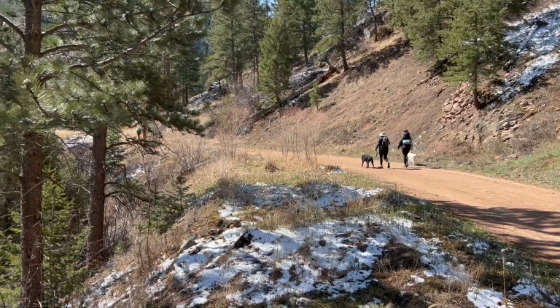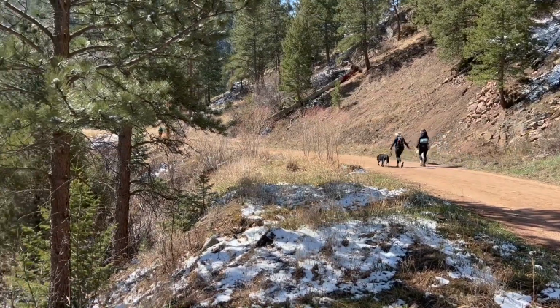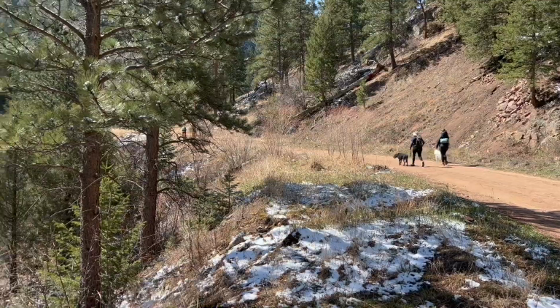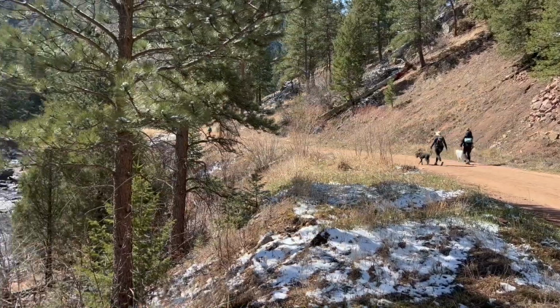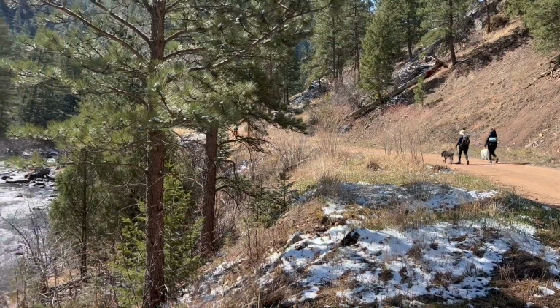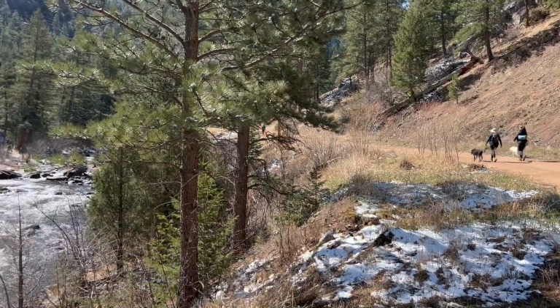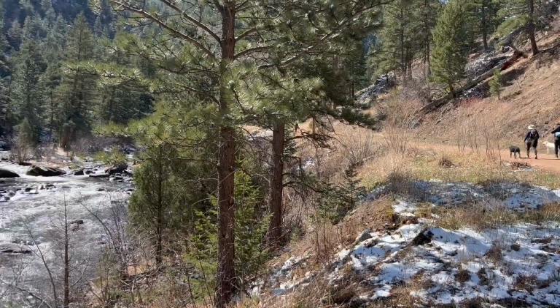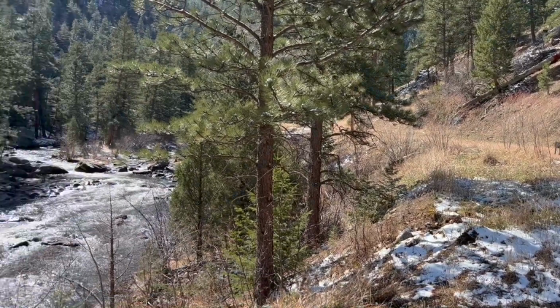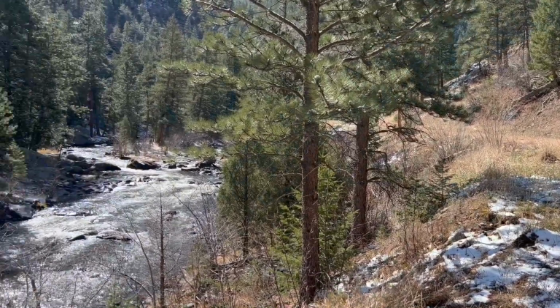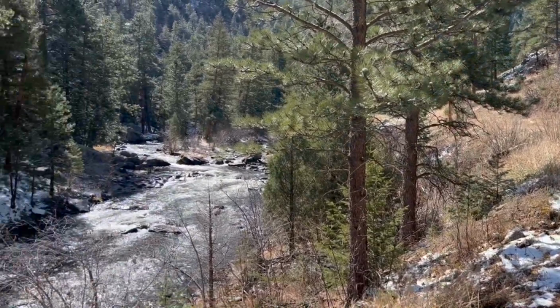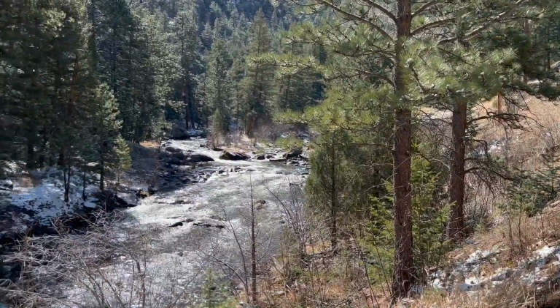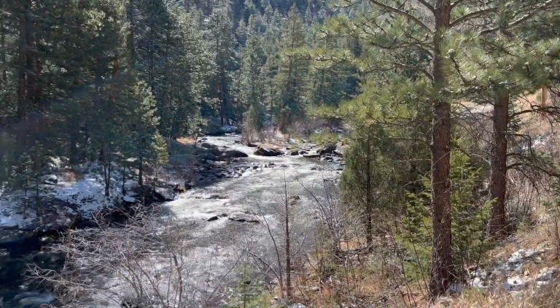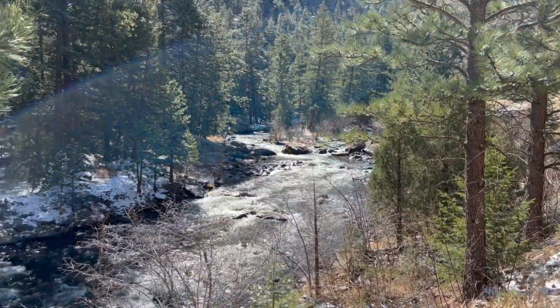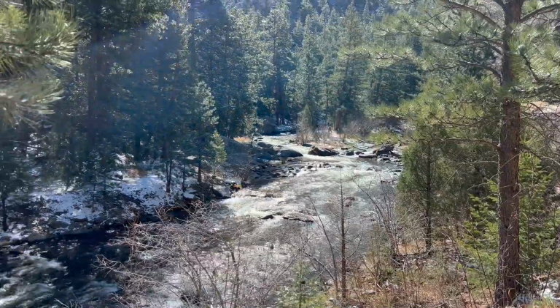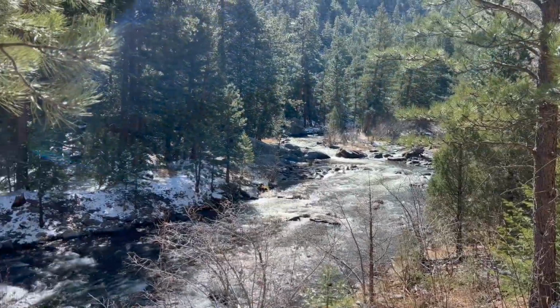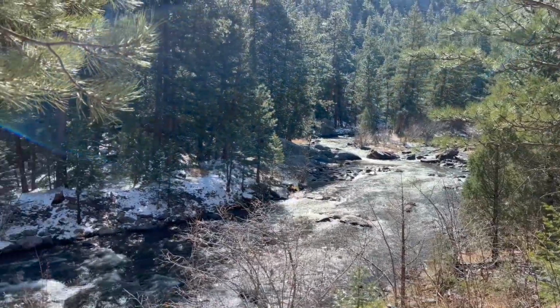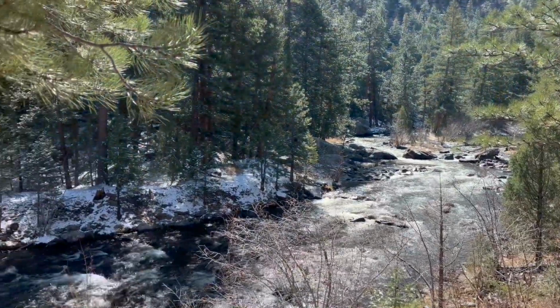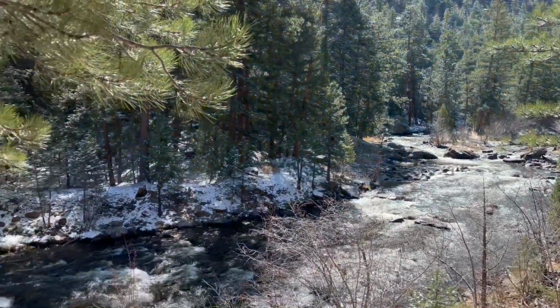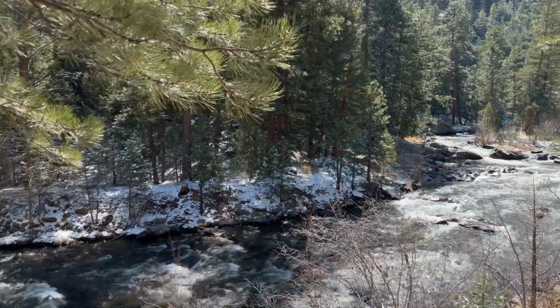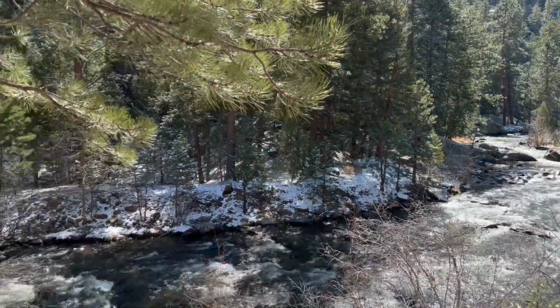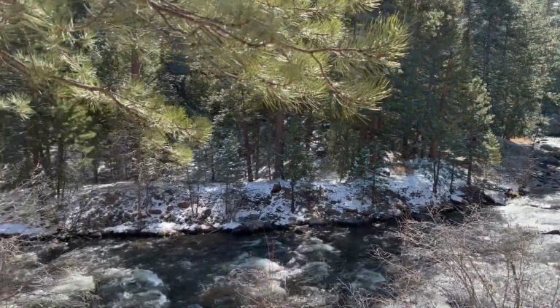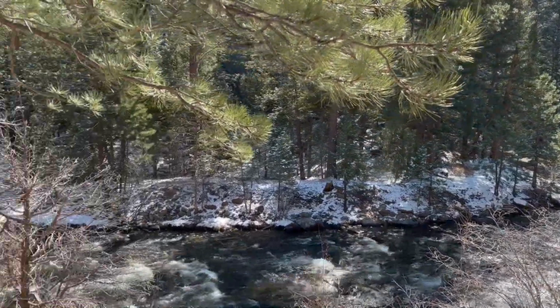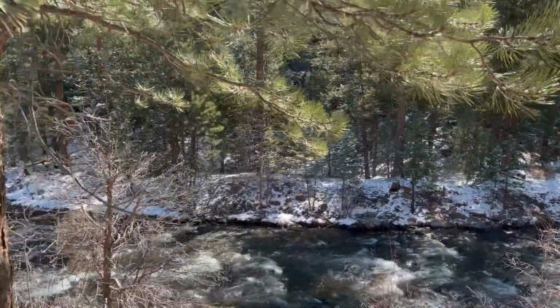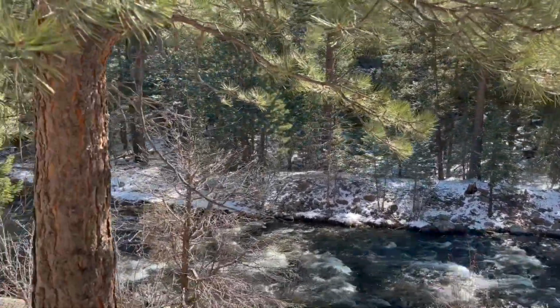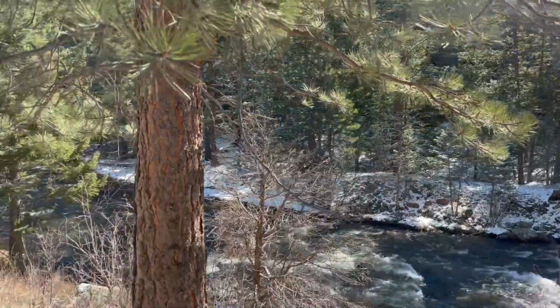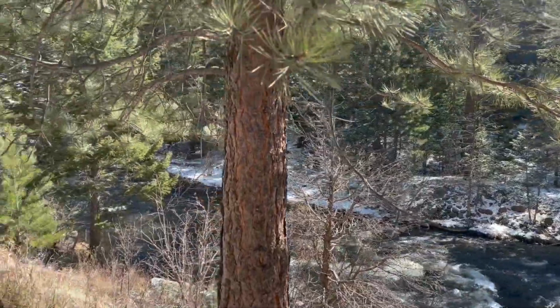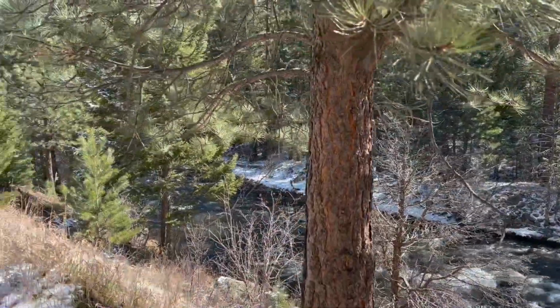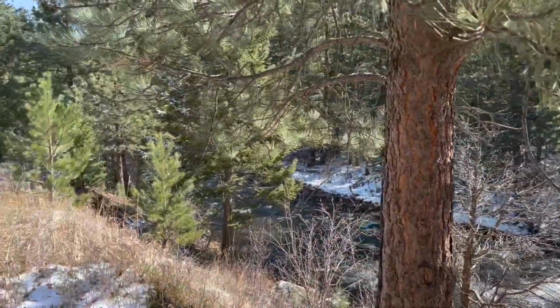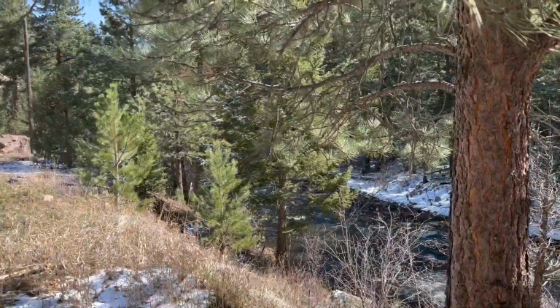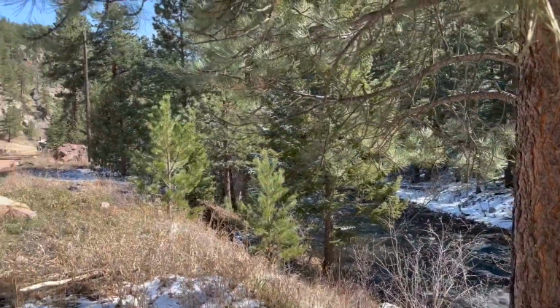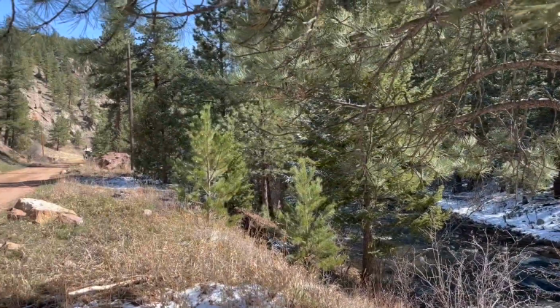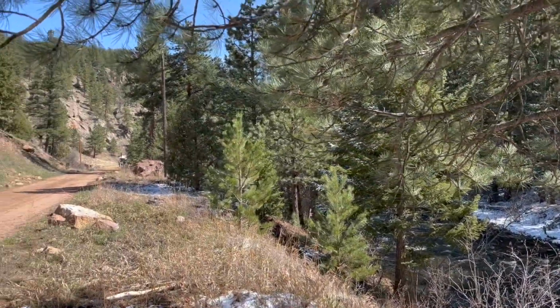We are not entirely sure if we are on the right trail, but we have been doing some road walking and passing a lot of hikers past a sign that said 'to the parking lot.' So maybe we are heading that way, or maybe we missed a turn. Not really sure but looks like we will find out soon.